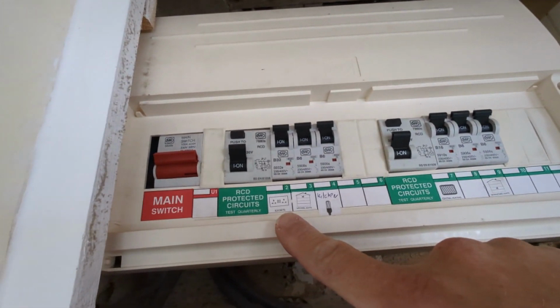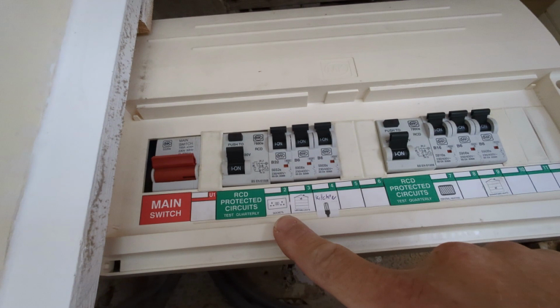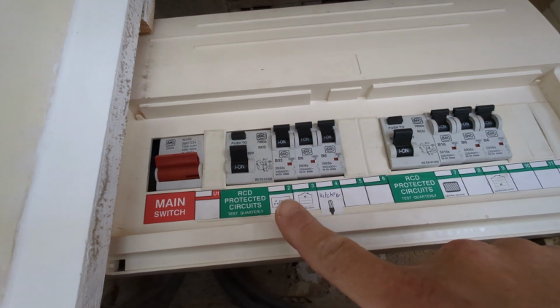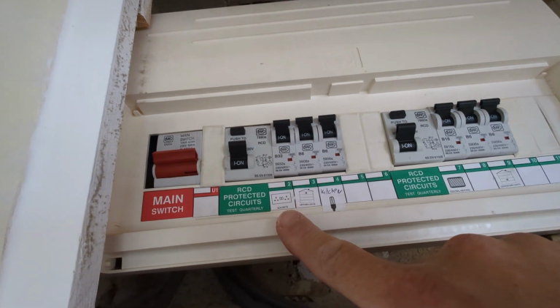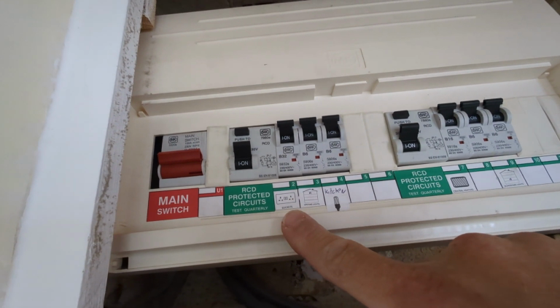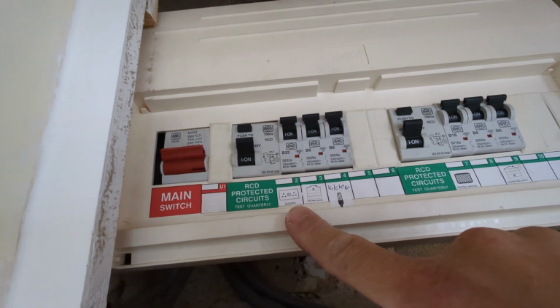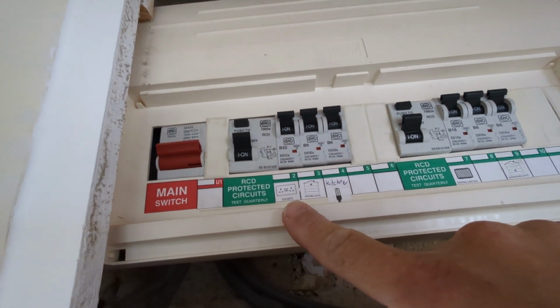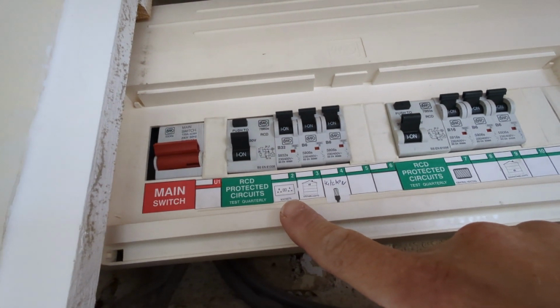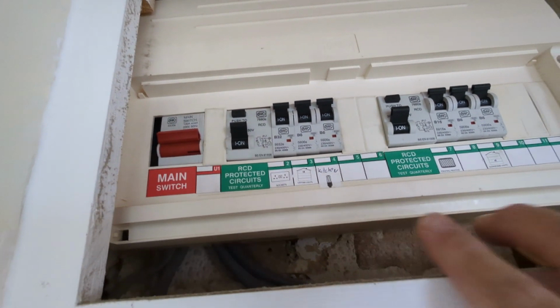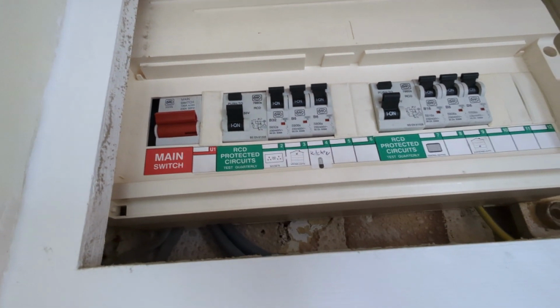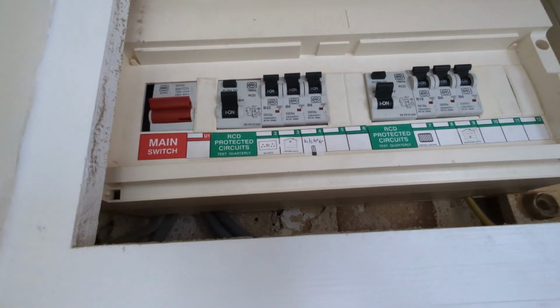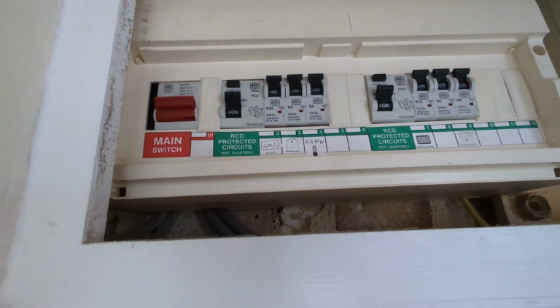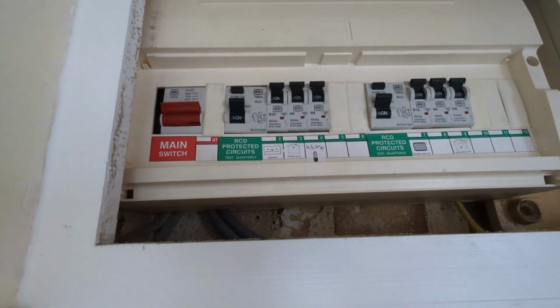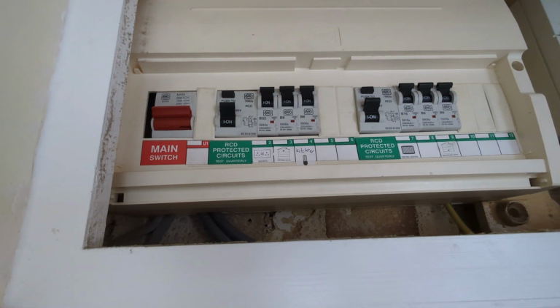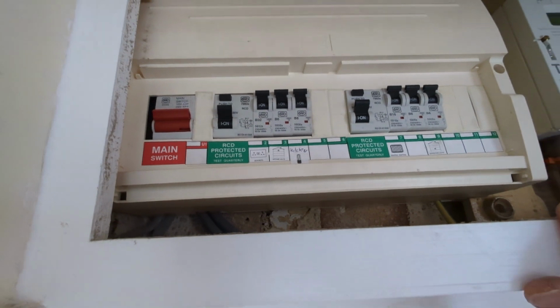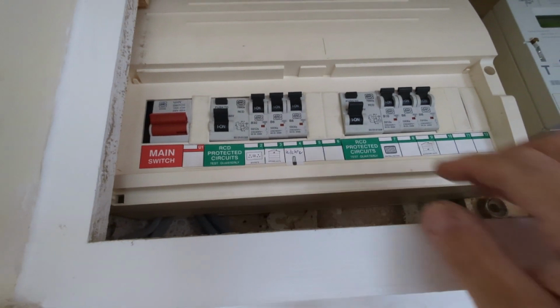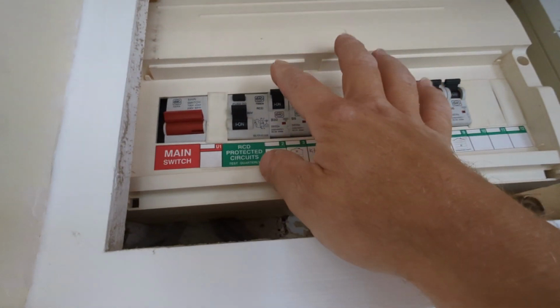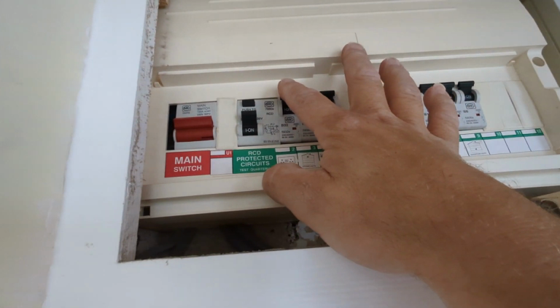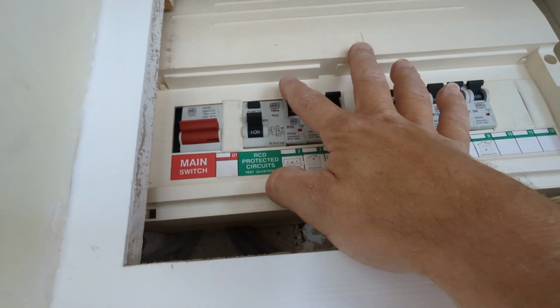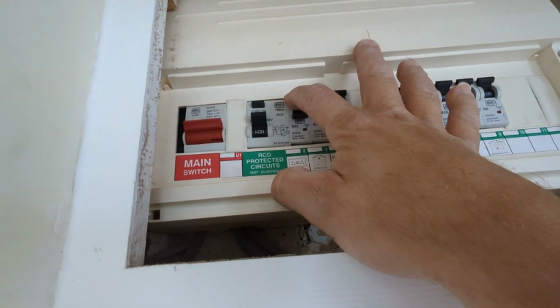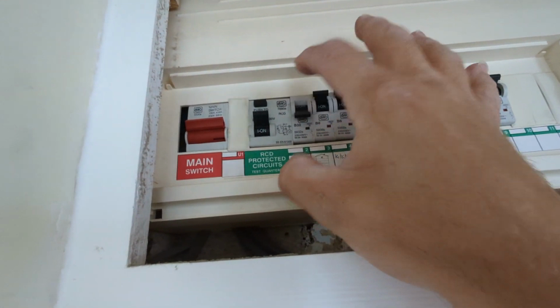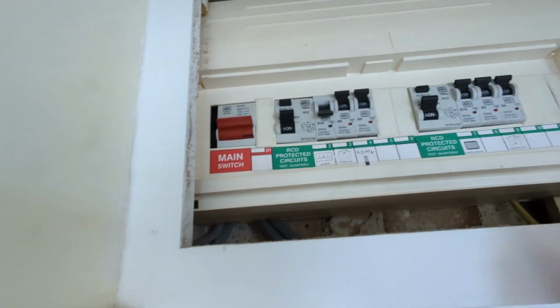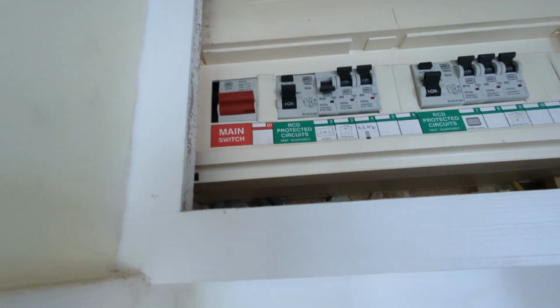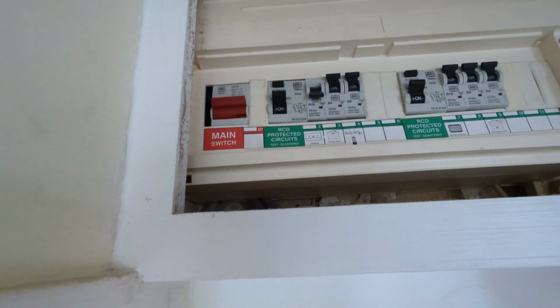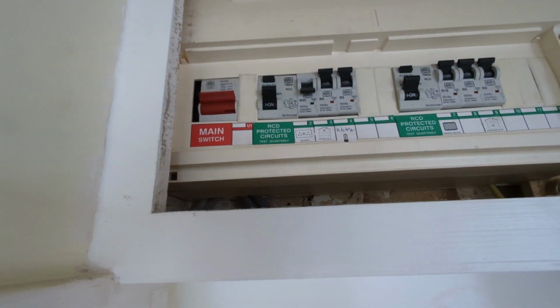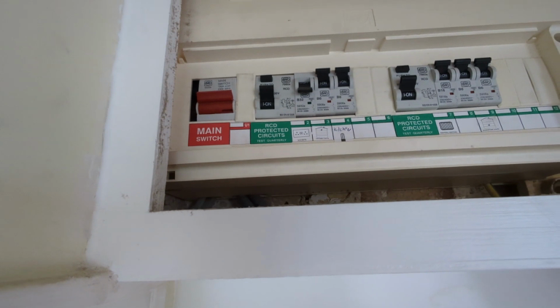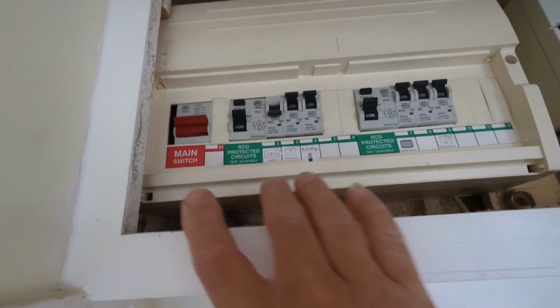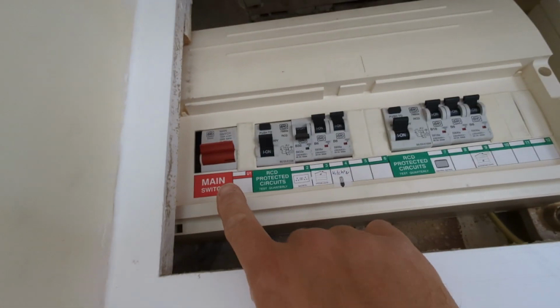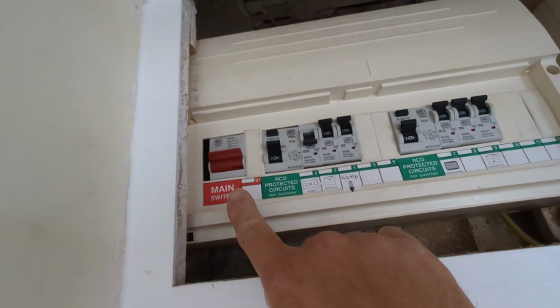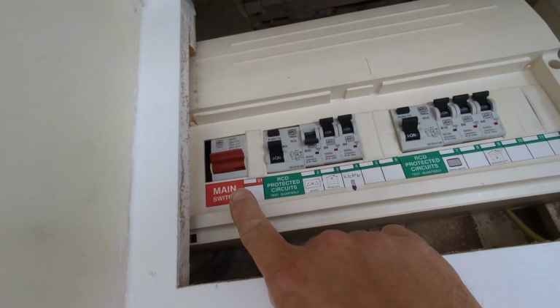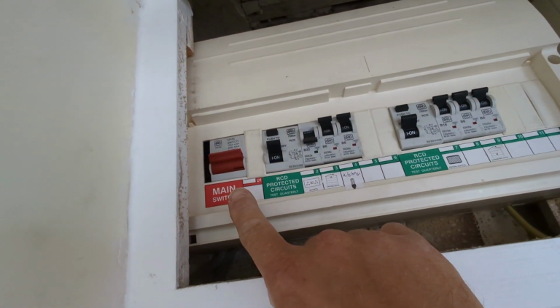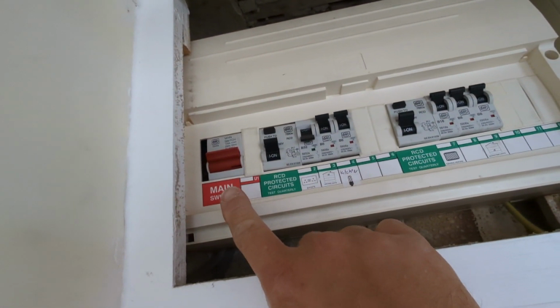This one is clearly marked for me to identify which MCB is for my sockets. Nevertheless, I will test it by plugging something into the socket first. If you are unsure, flick the main switch, shutting off the power to the whole house.